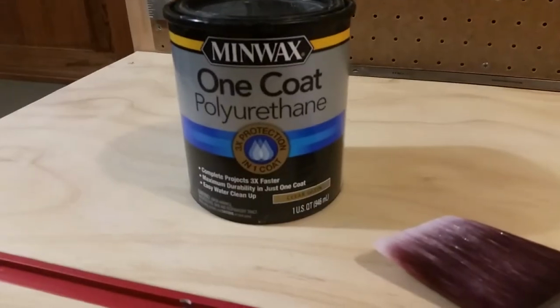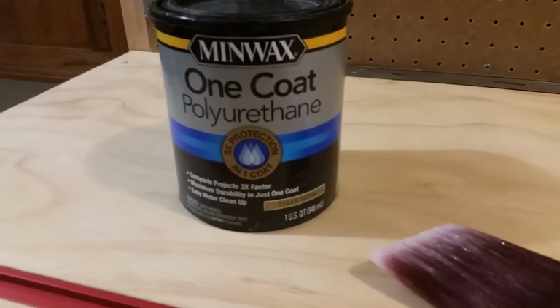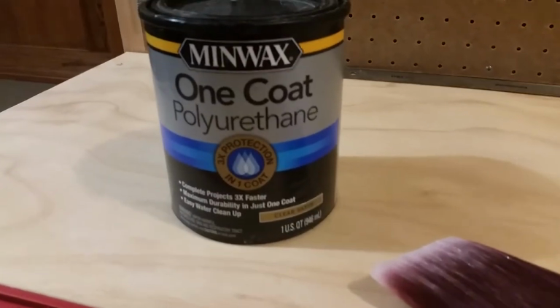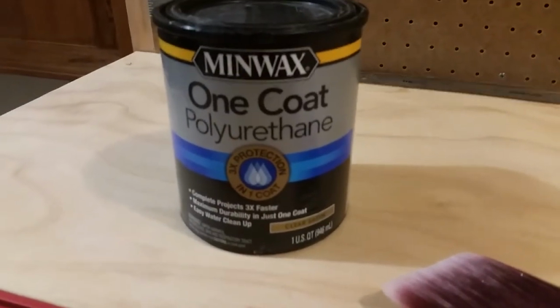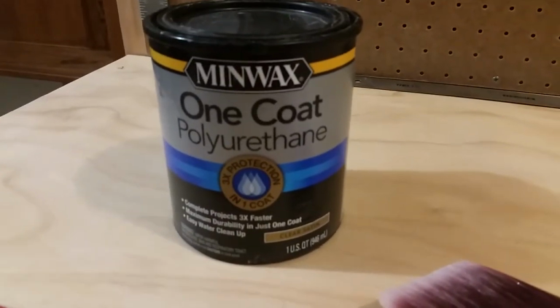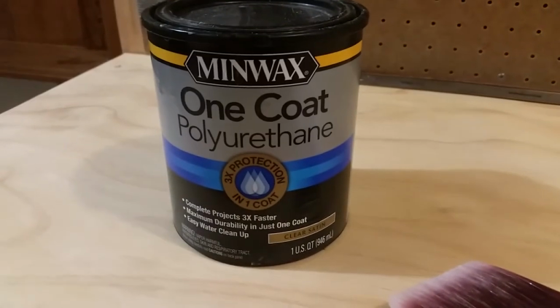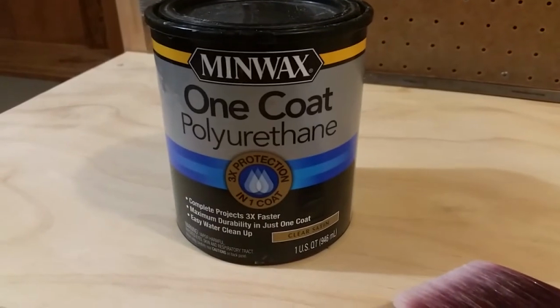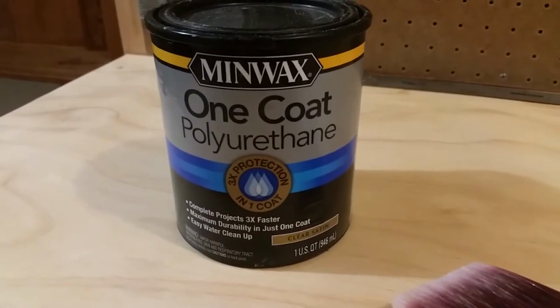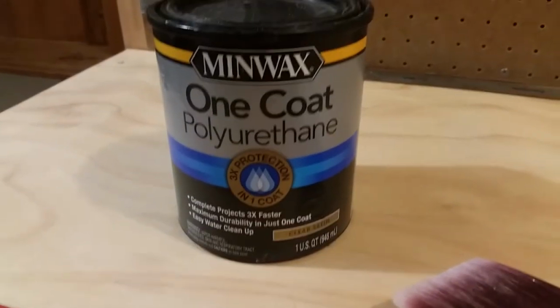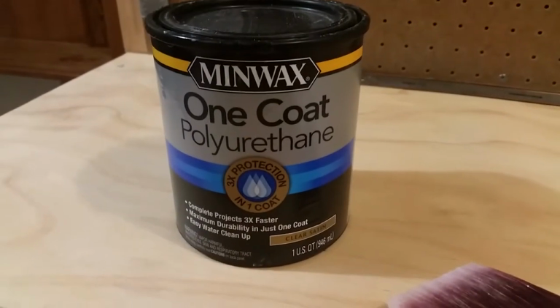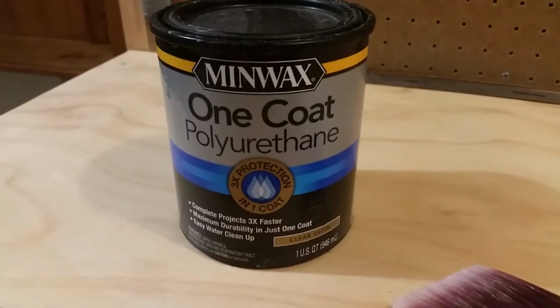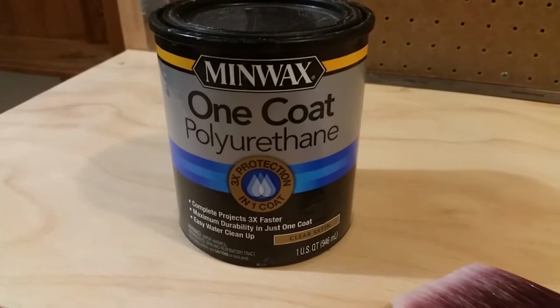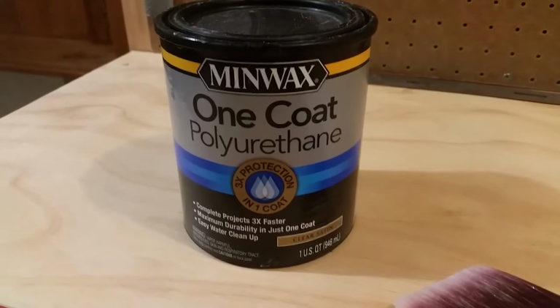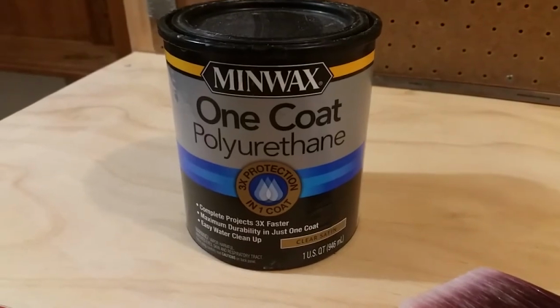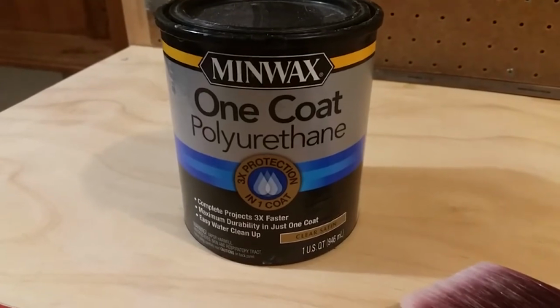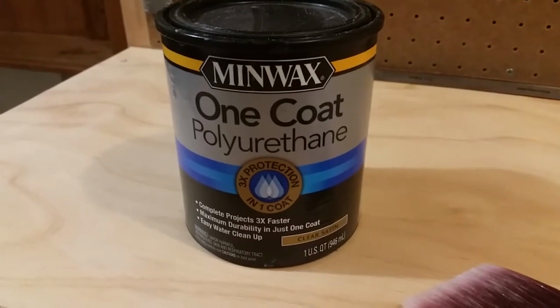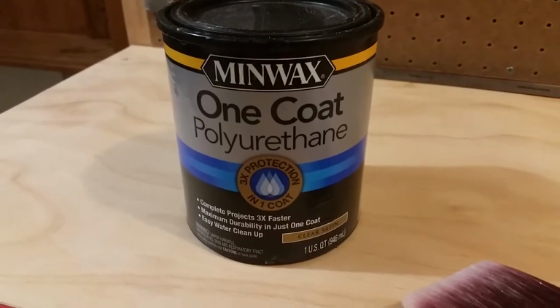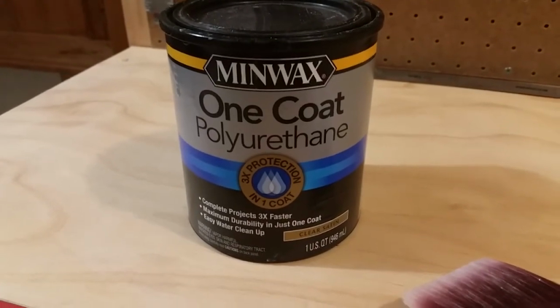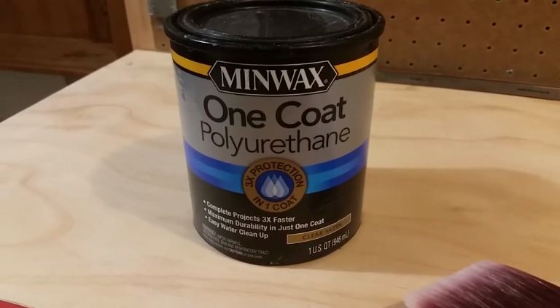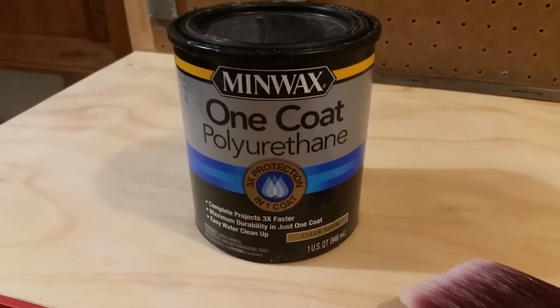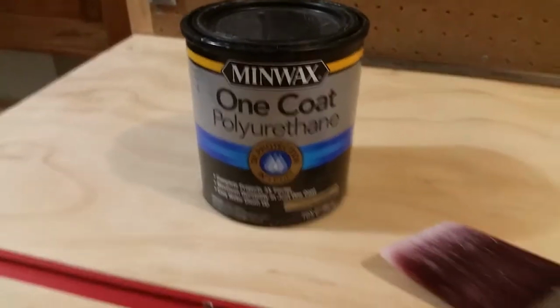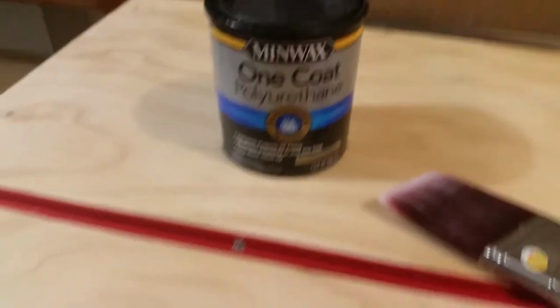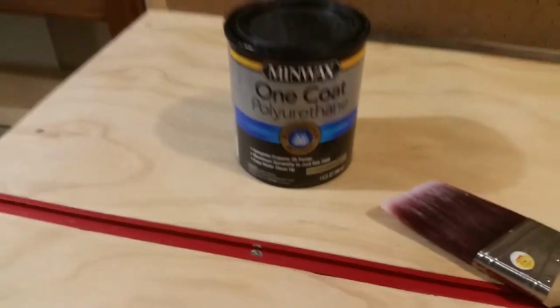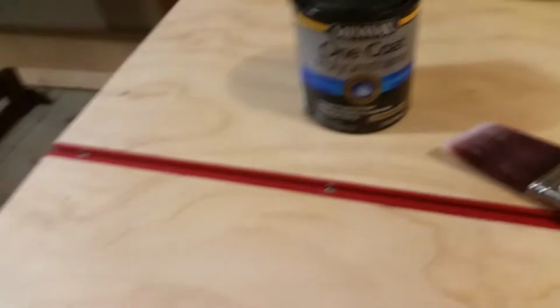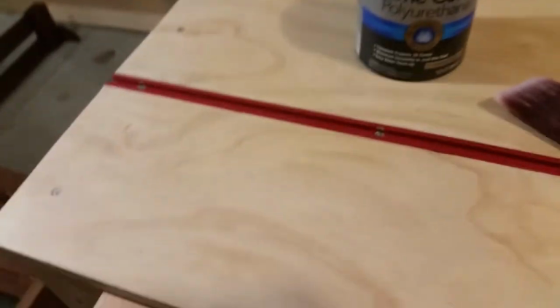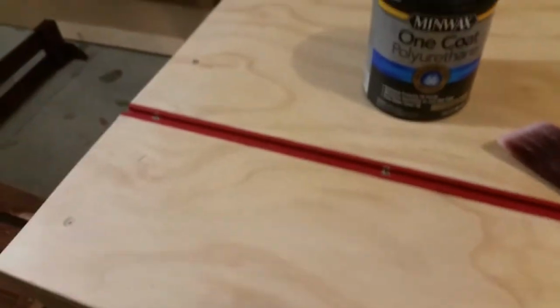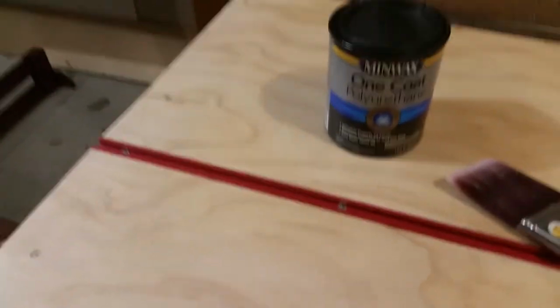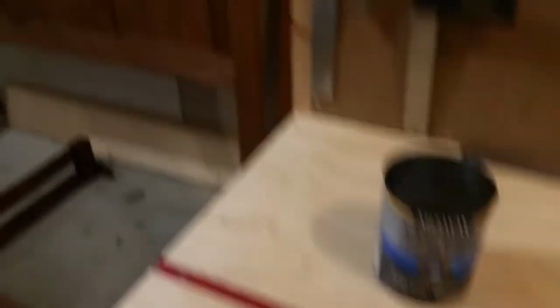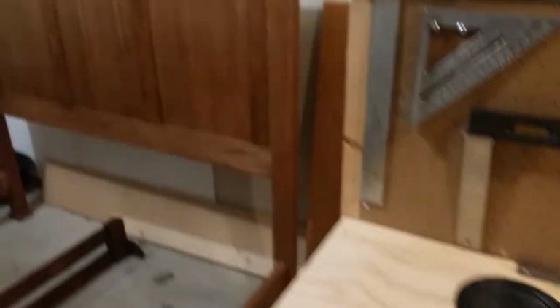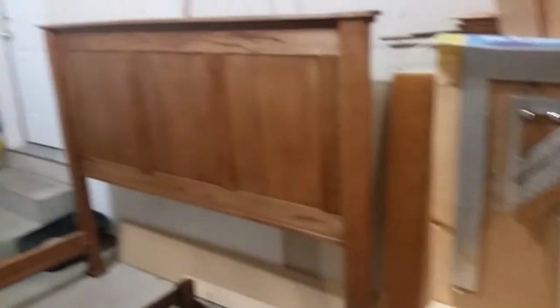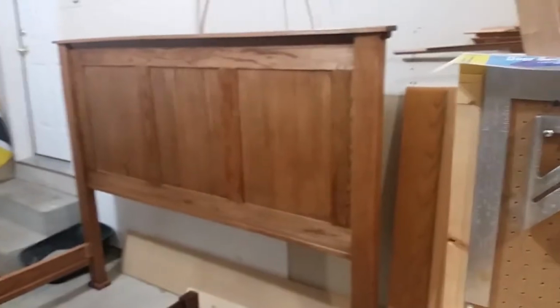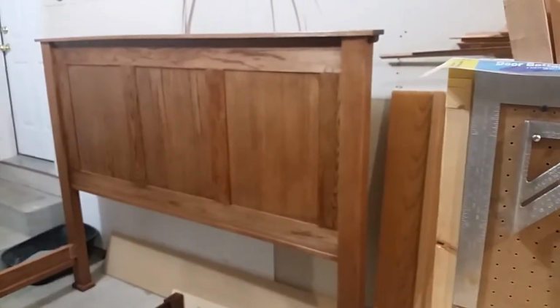I'm going to do a quick review on the Minwax one coat polyurethane. It's a single coat — it says it goes on three times thicker, so you can finish your project three times faster. I believe it. I liked it.